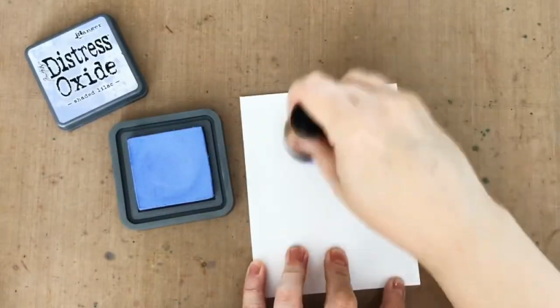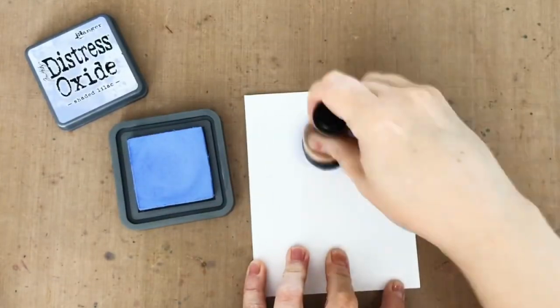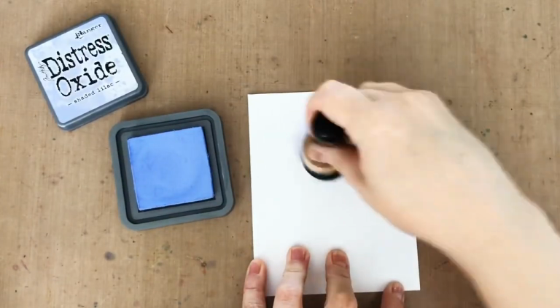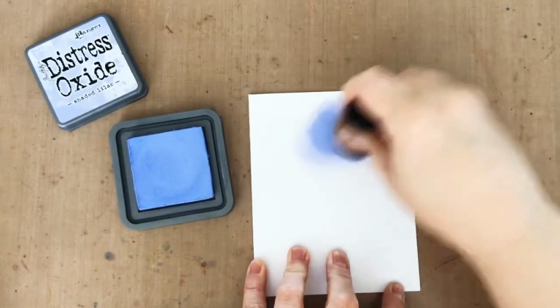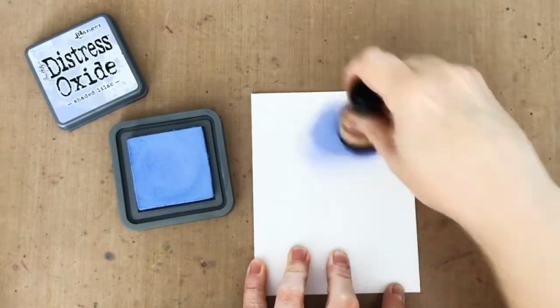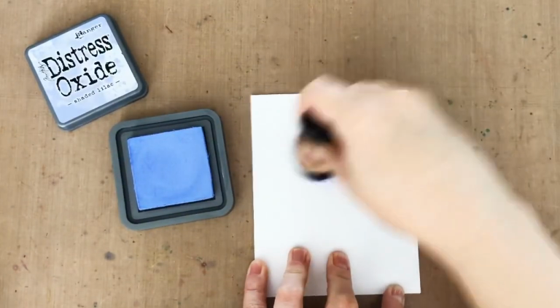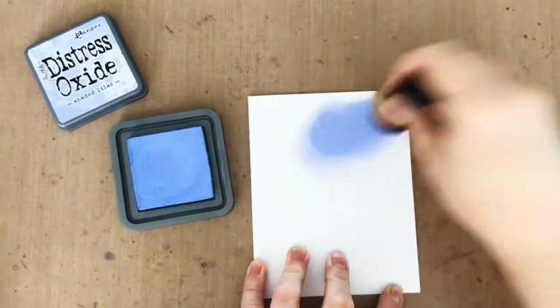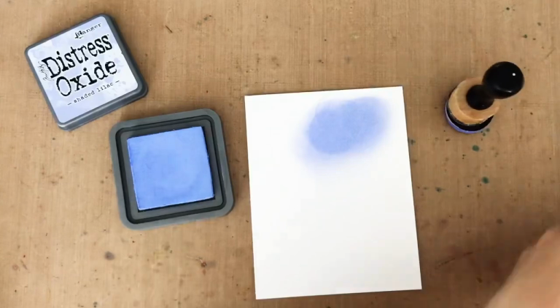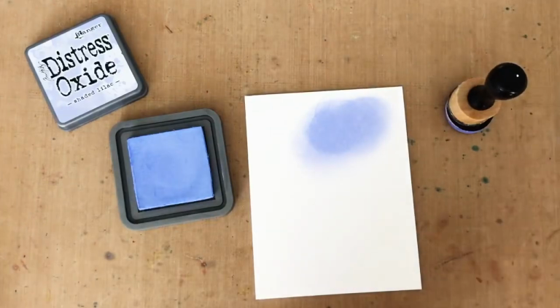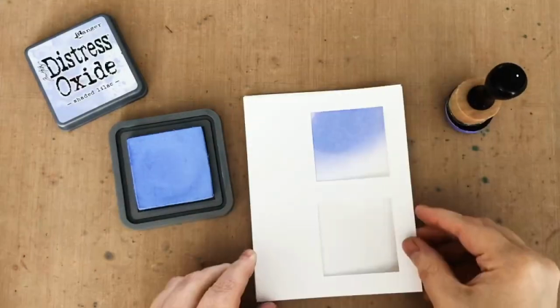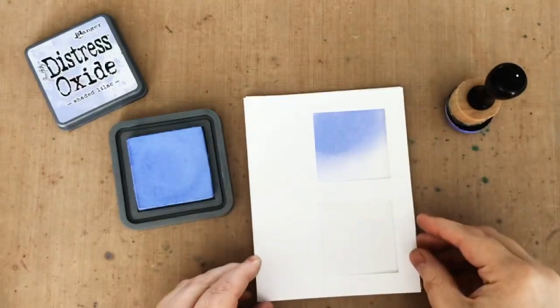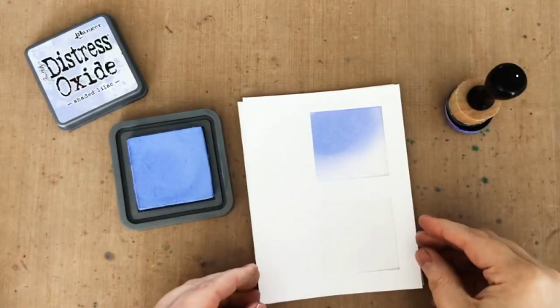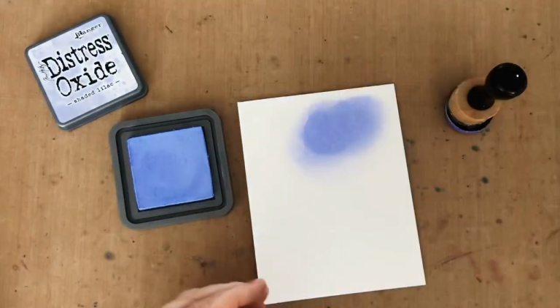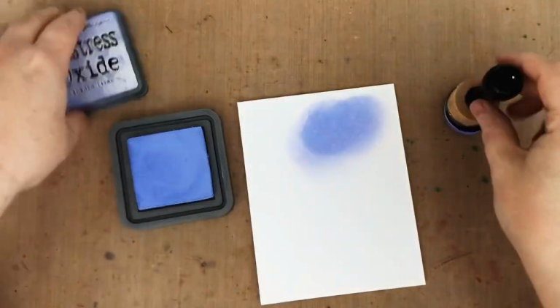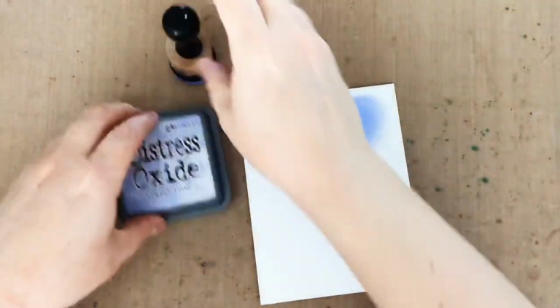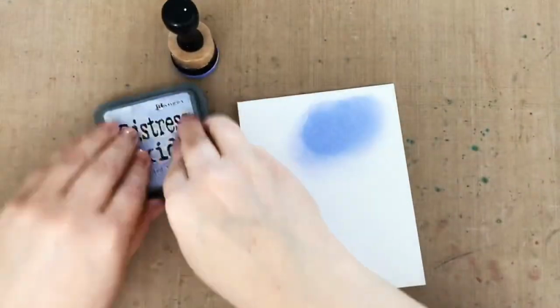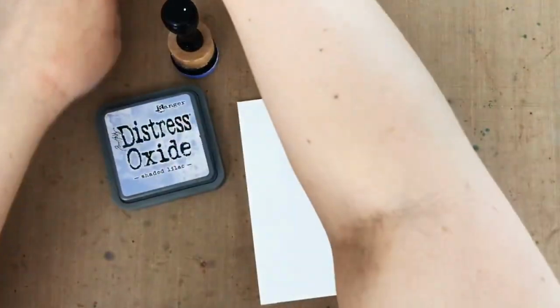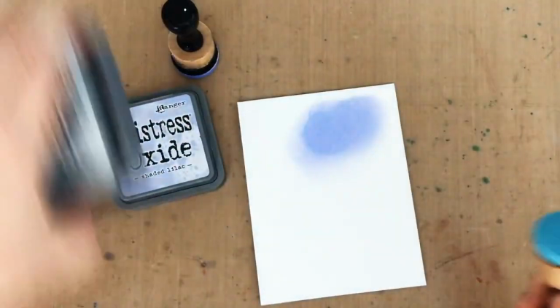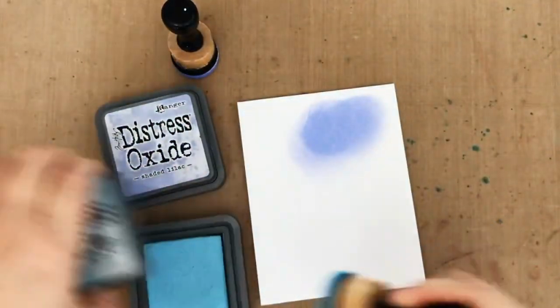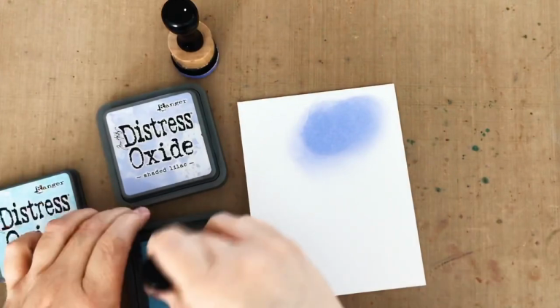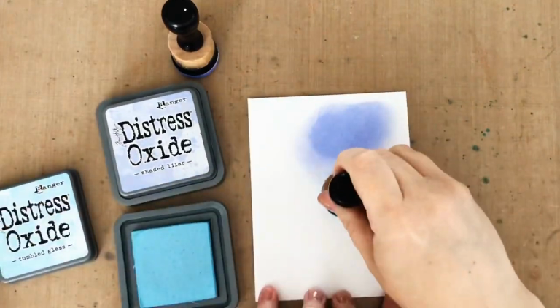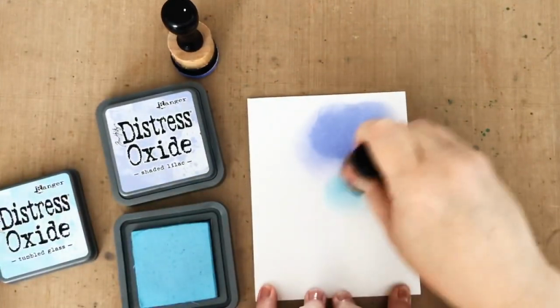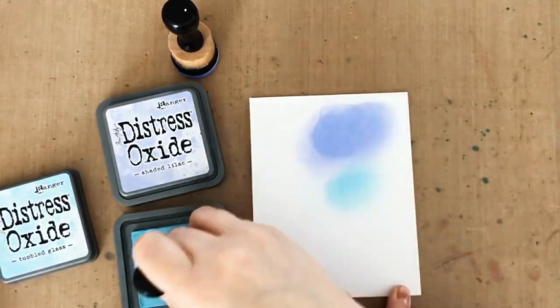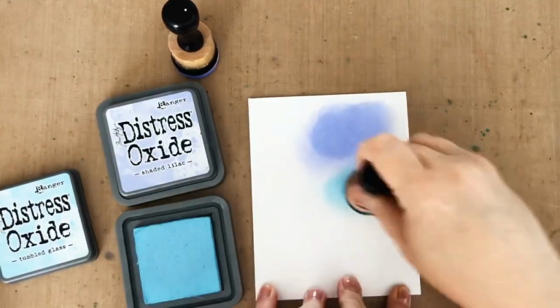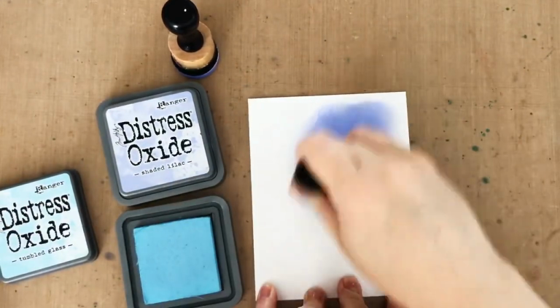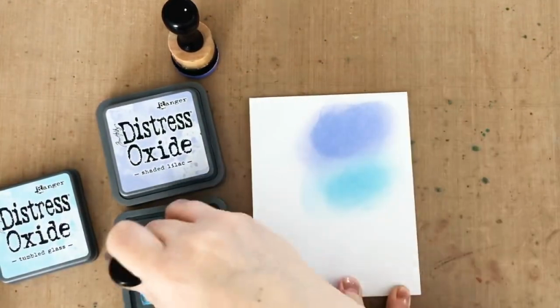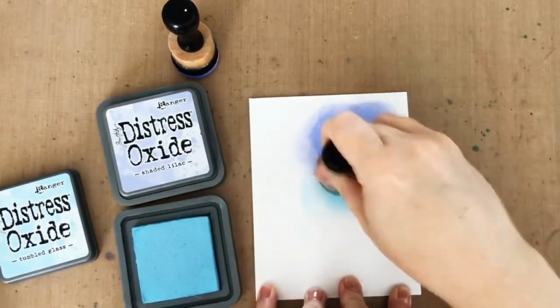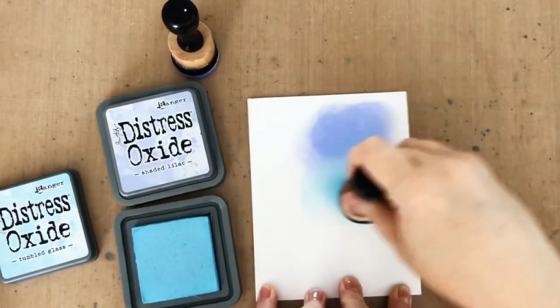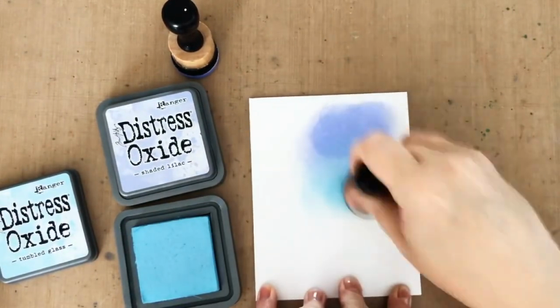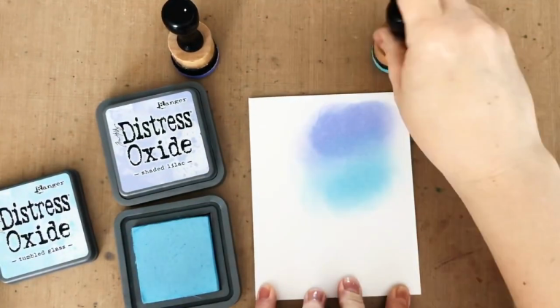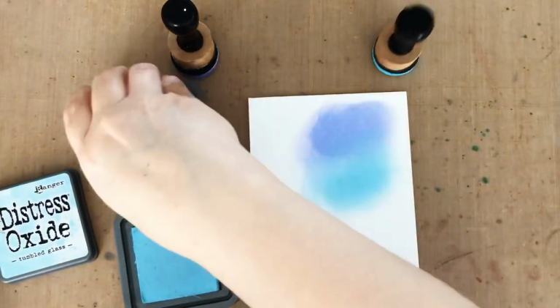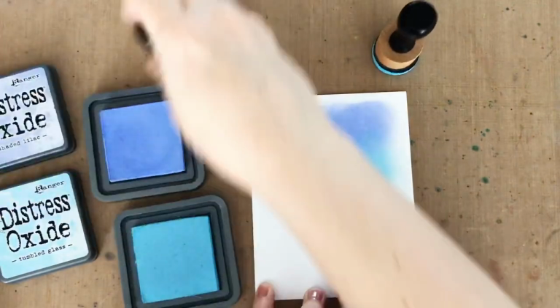Then I'm going to do a little bit of ink blending on the card that's going underneath the window panel. I'm using Distress Oxide again in Shaded Lilac and Tumbled Glass. It's great to have the panel handy to lay over and double check that you've got ink everywhere you need it to be.